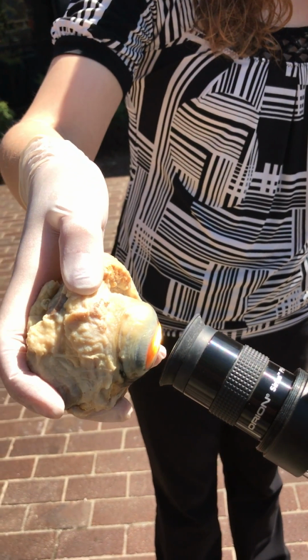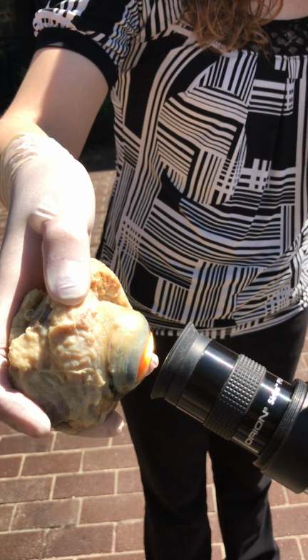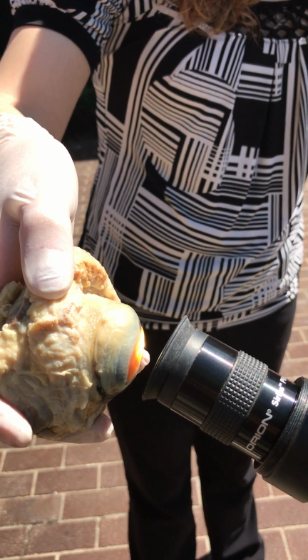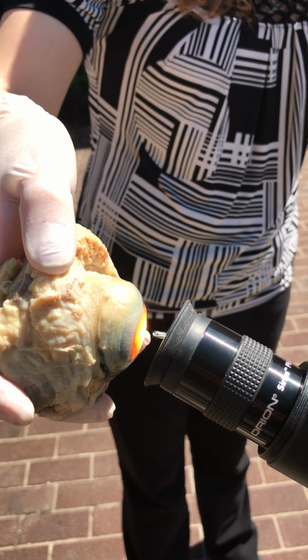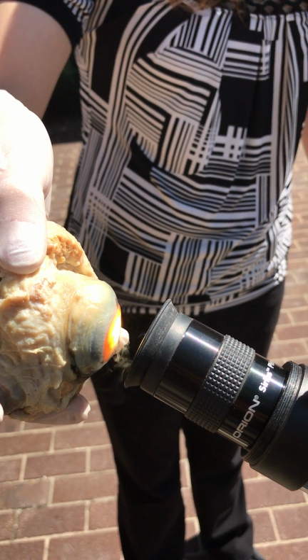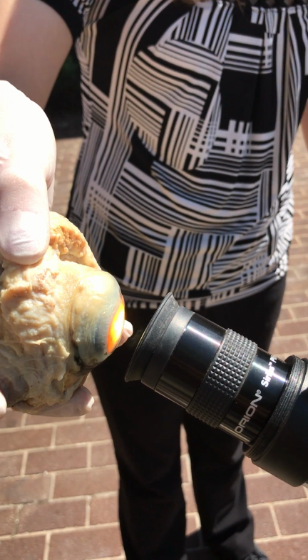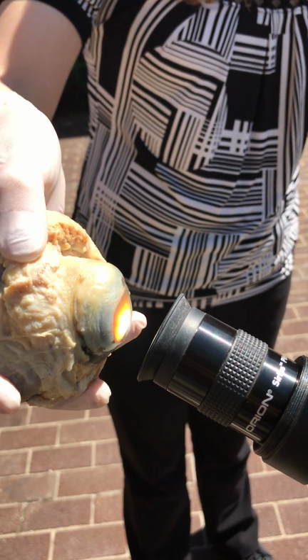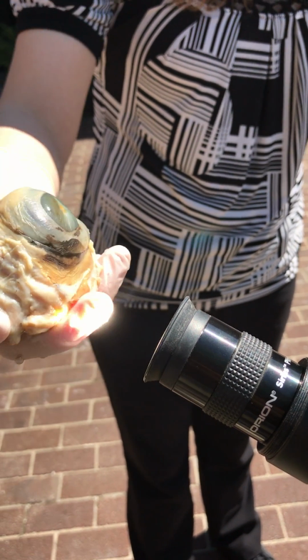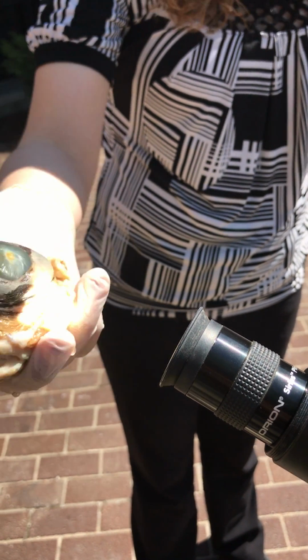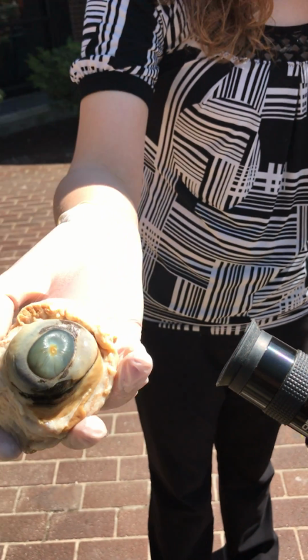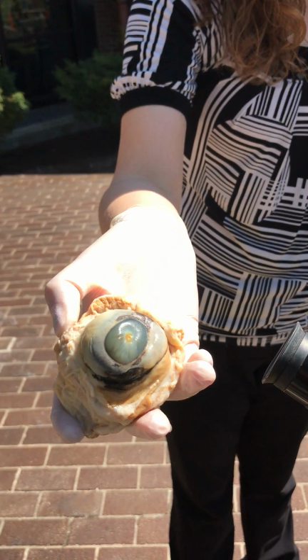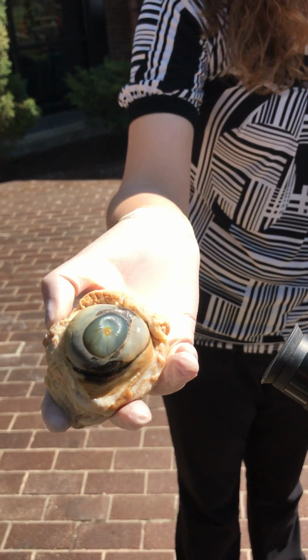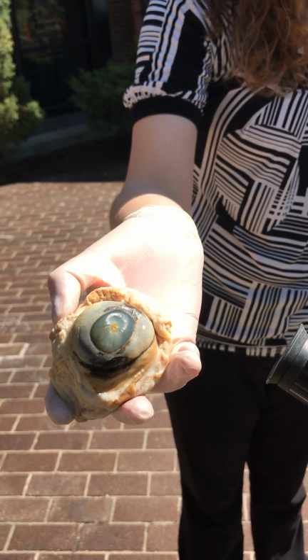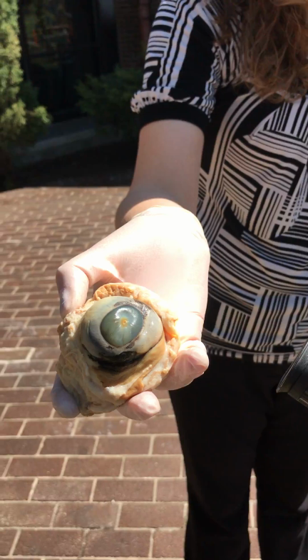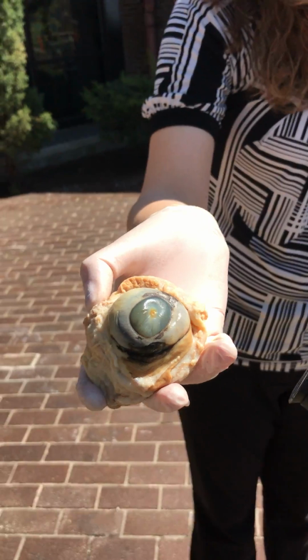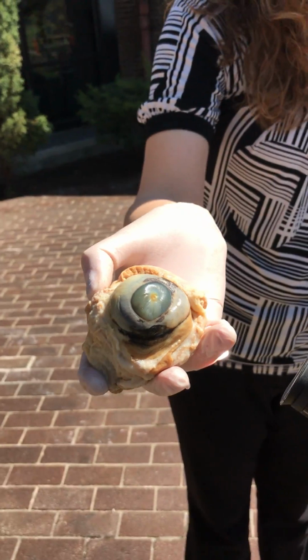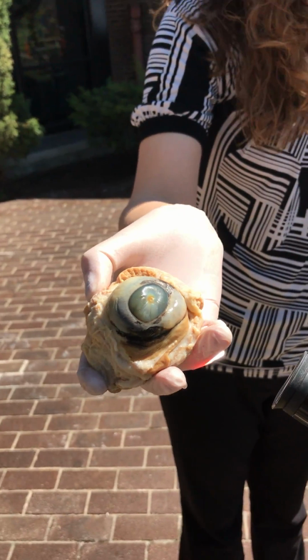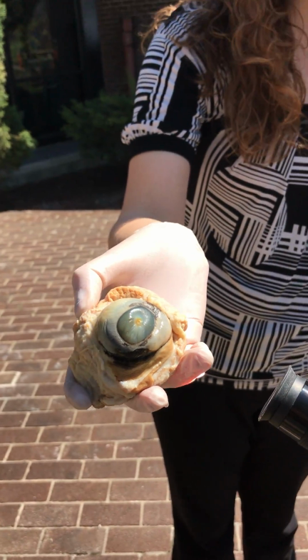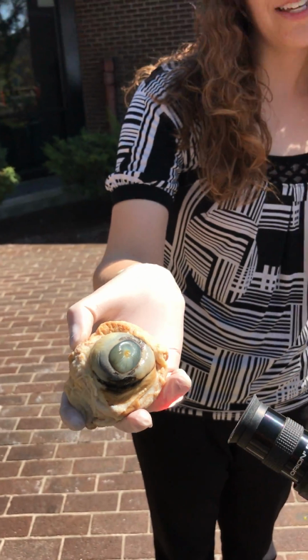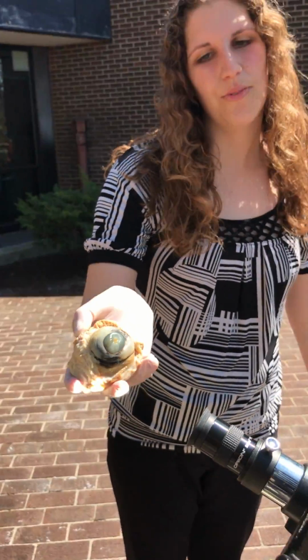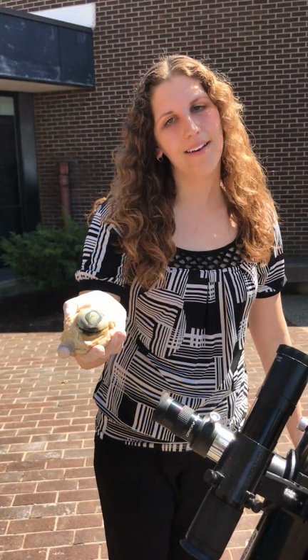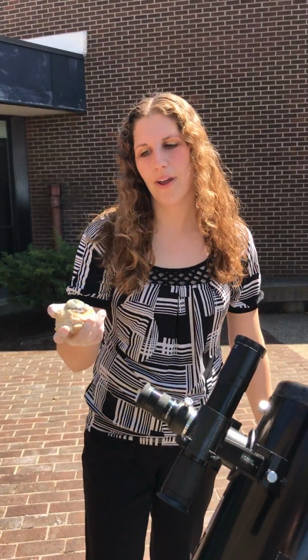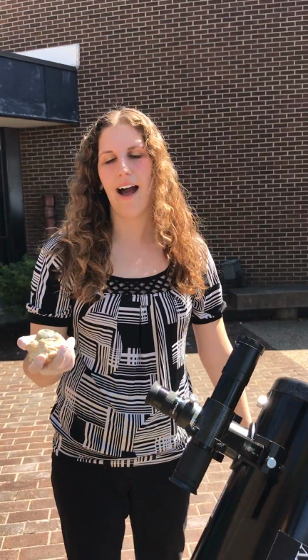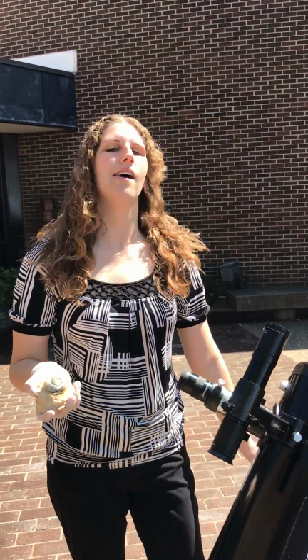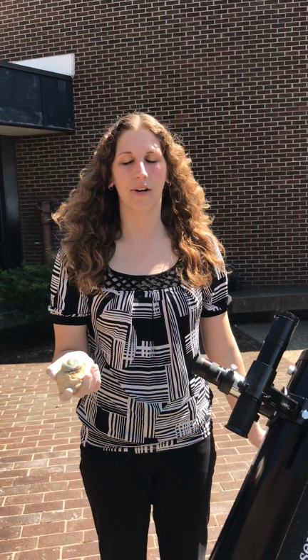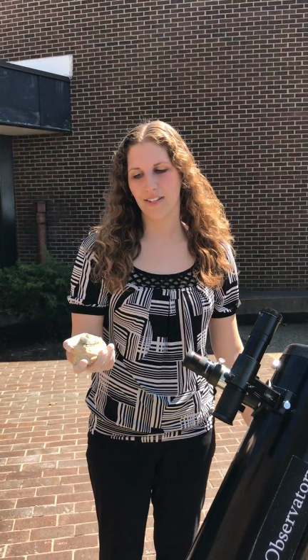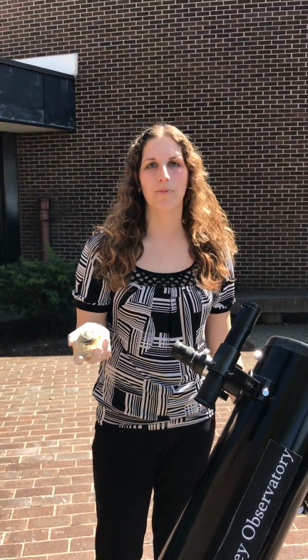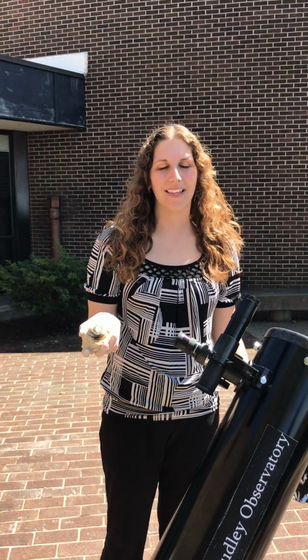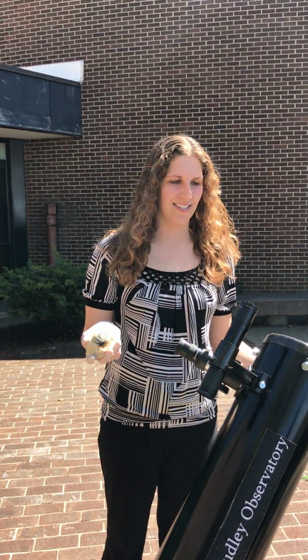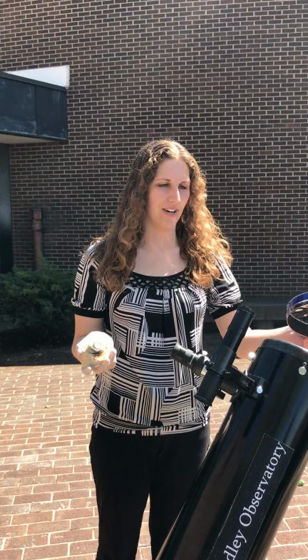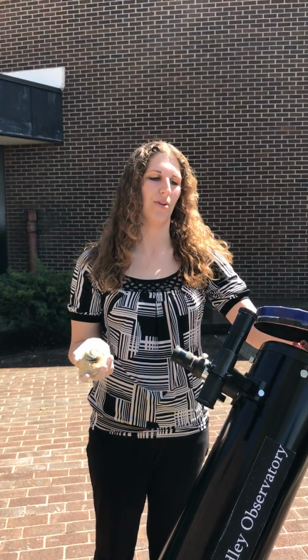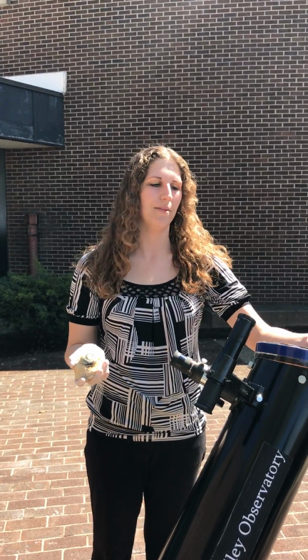And that, ladies and gentlemen, could be your eyeball on fire. So please, please, please do not point your eye or a telescope directly at the sun during a solar eclipse.